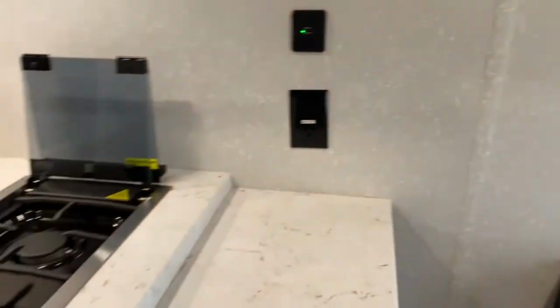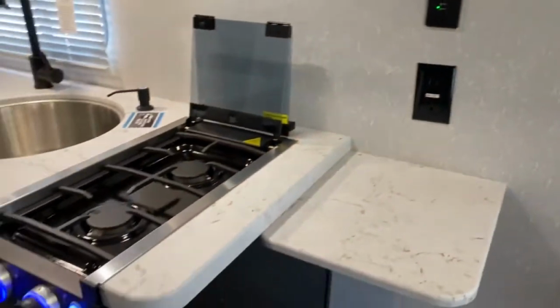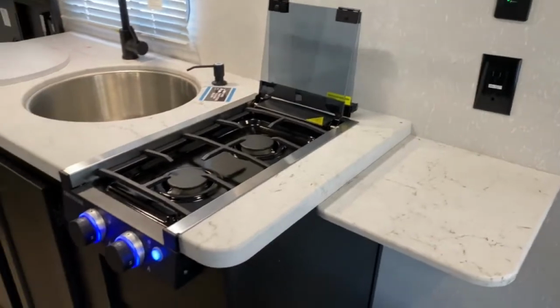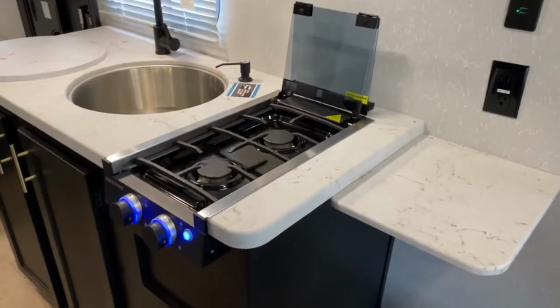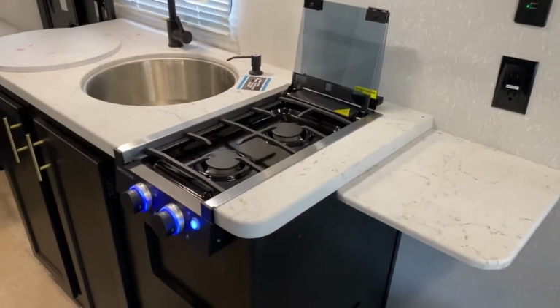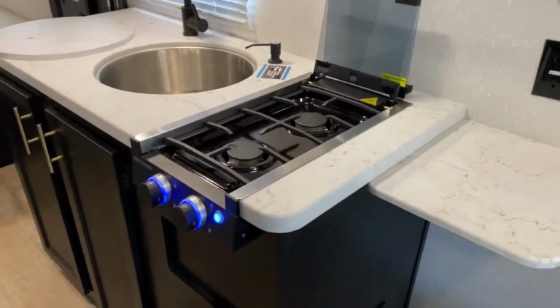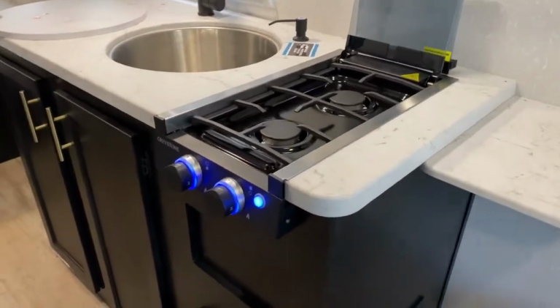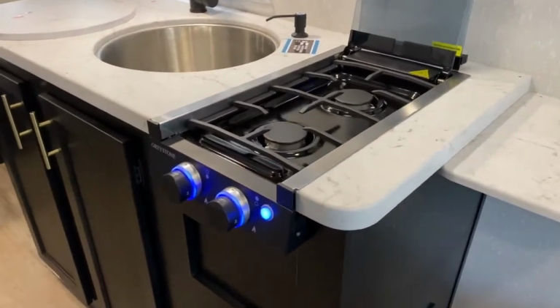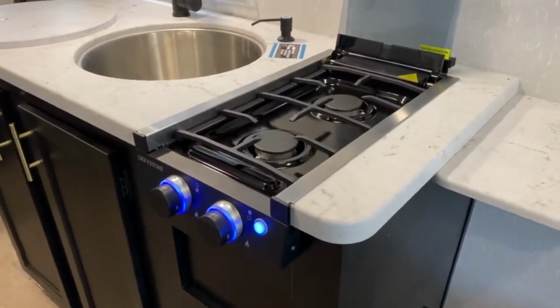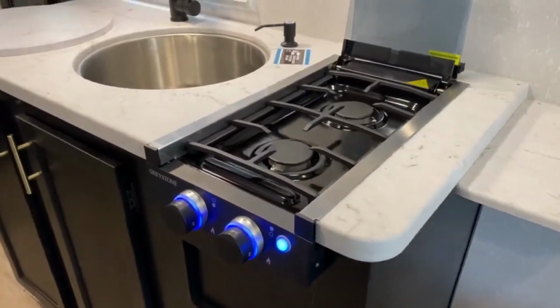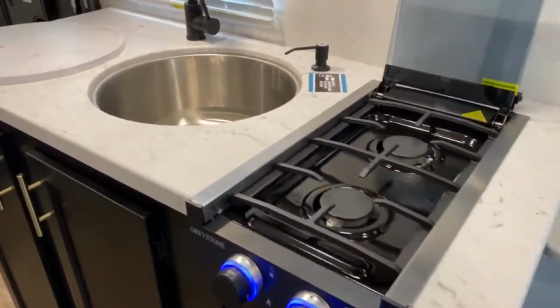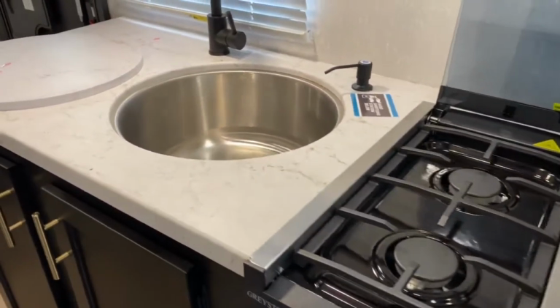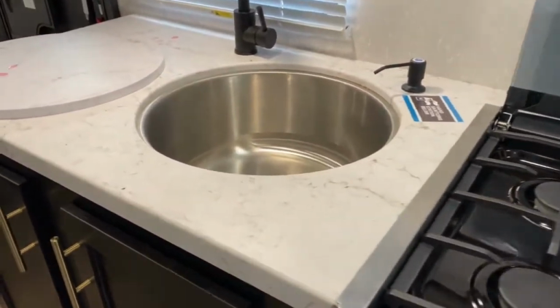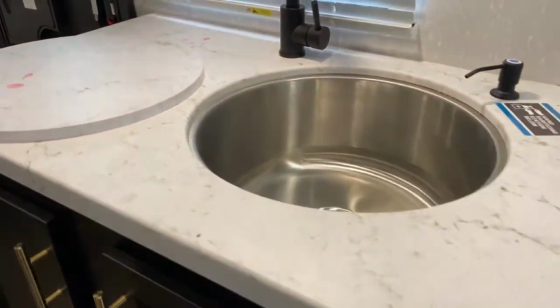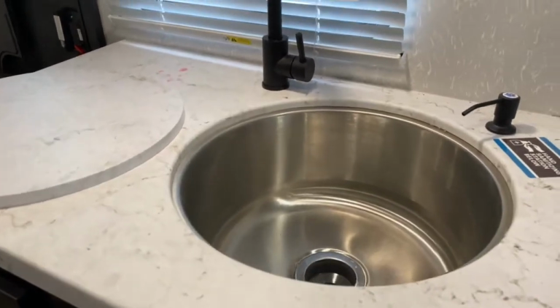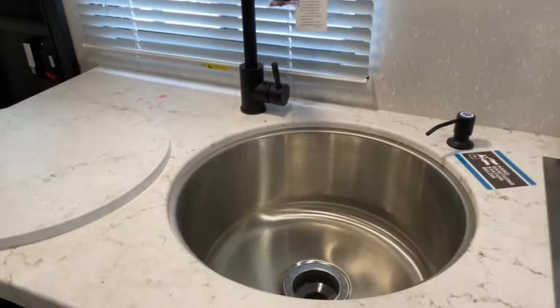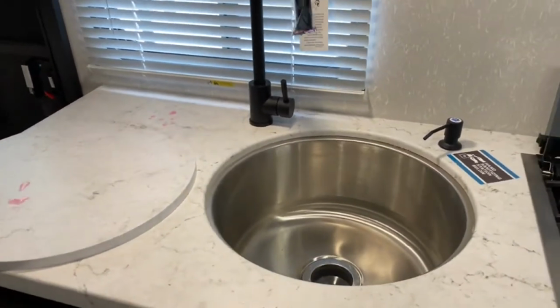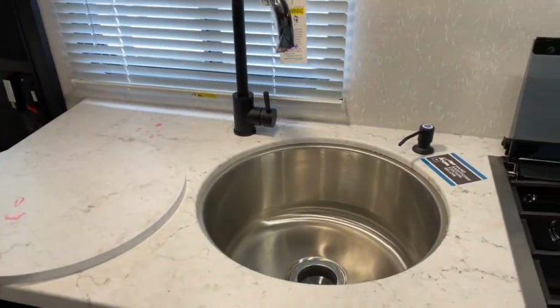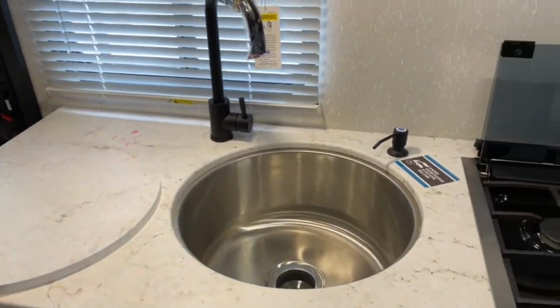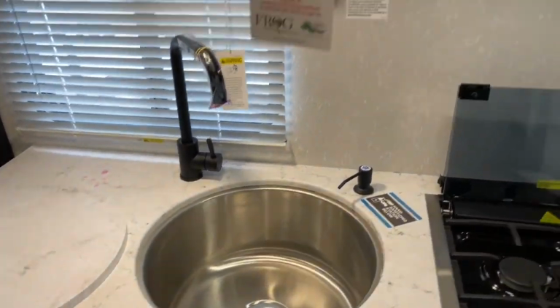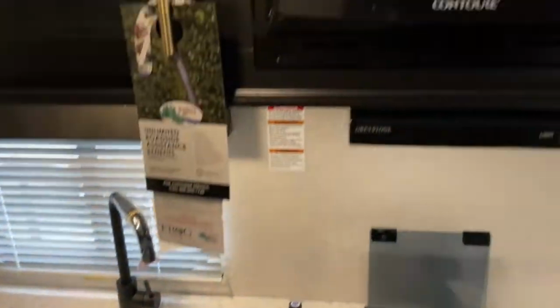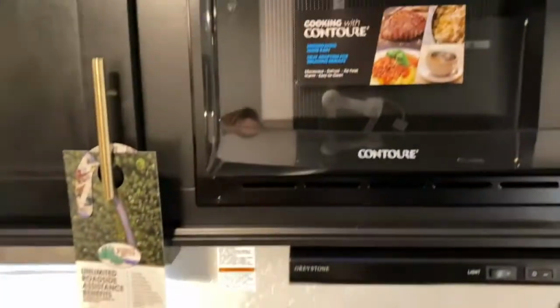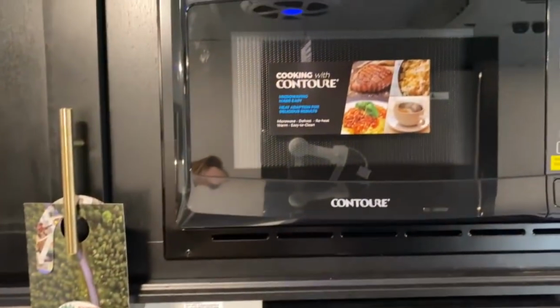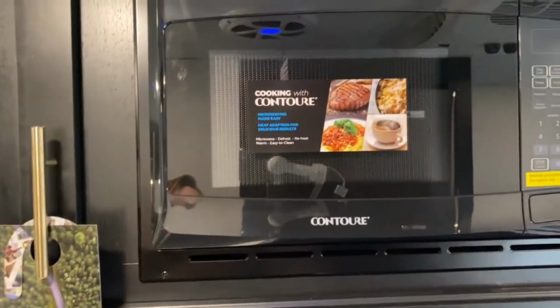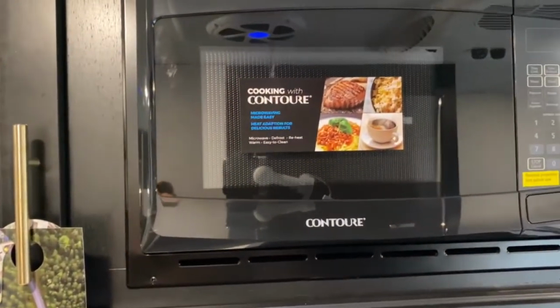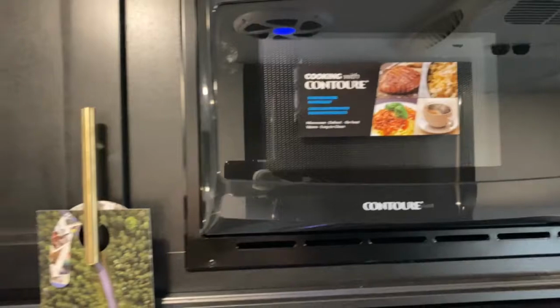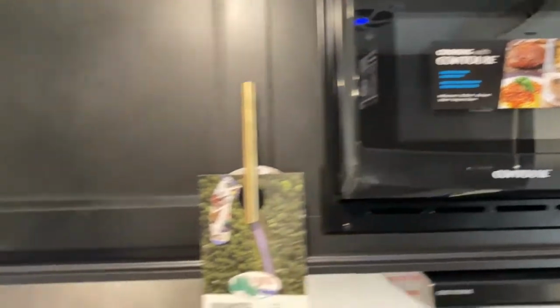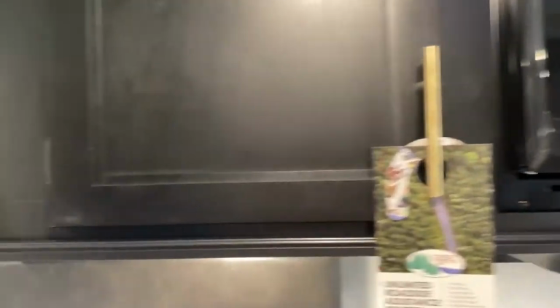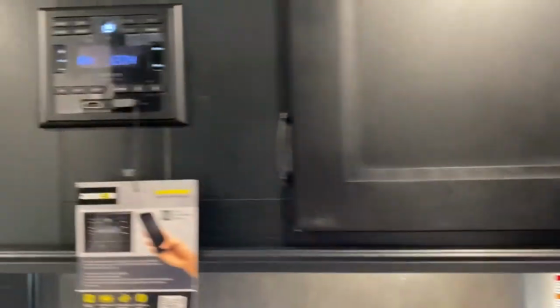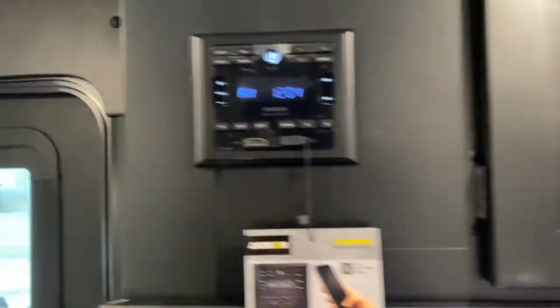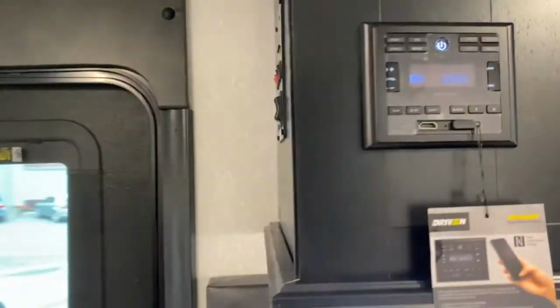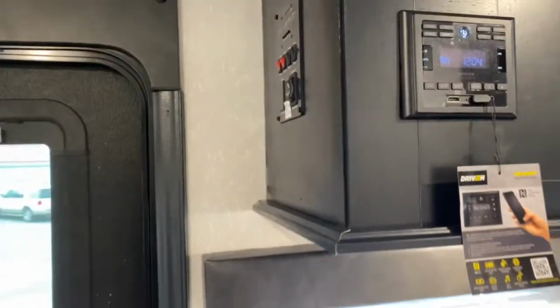Over here you do have your kitchen. You've got a two-burner Graystone stovetop, a single basin sink, a contour microwave, and of course a radio.